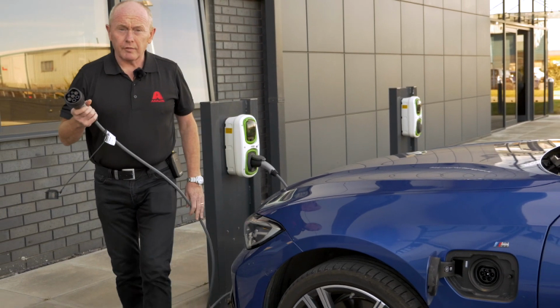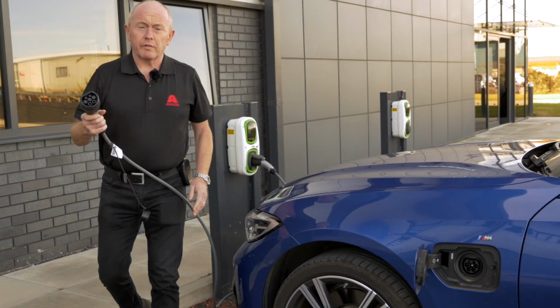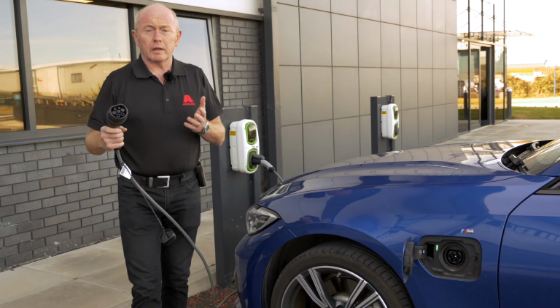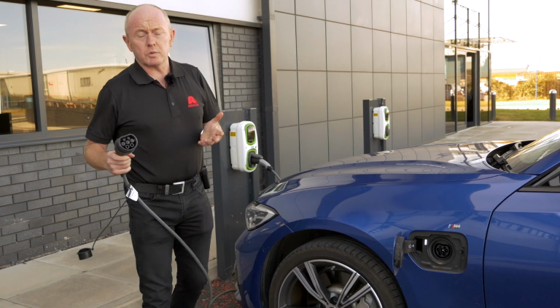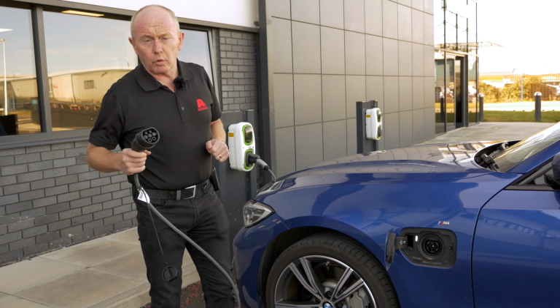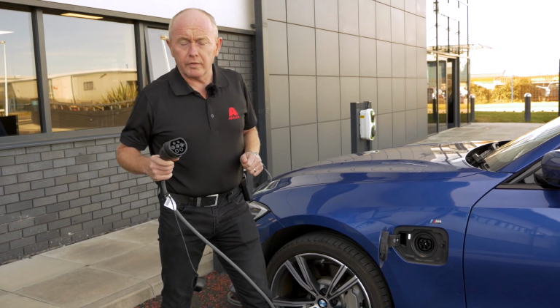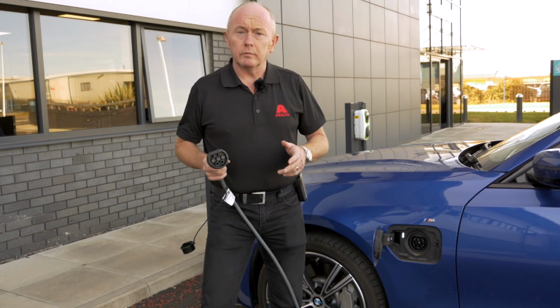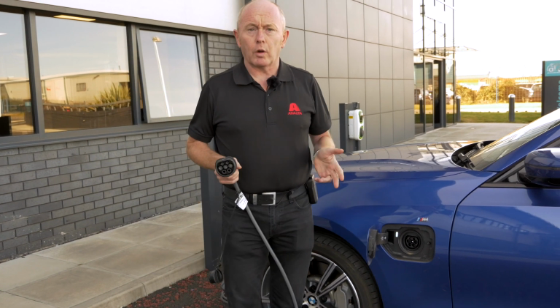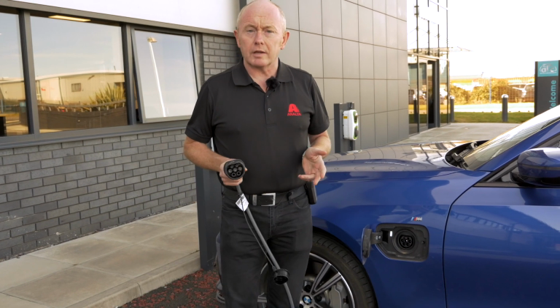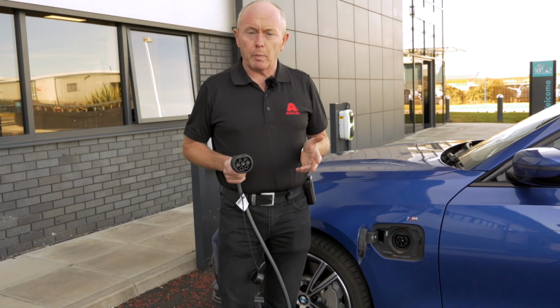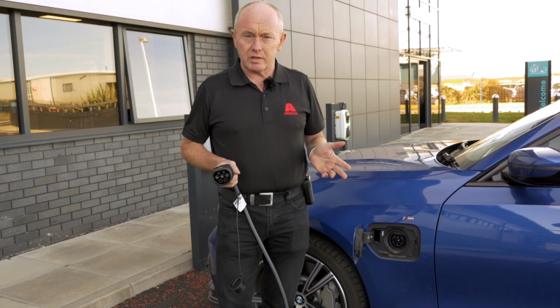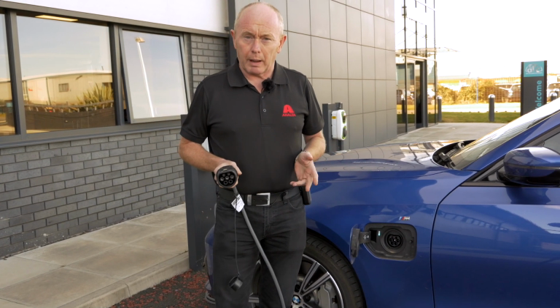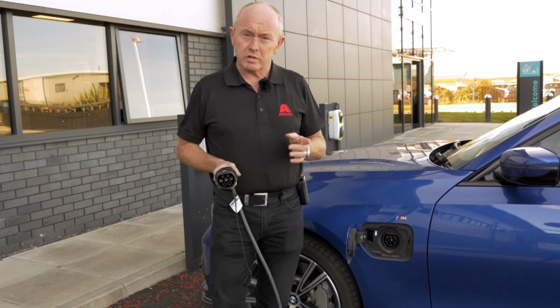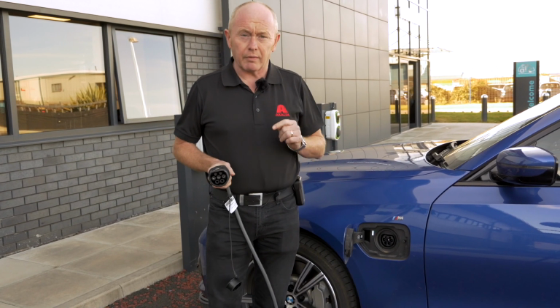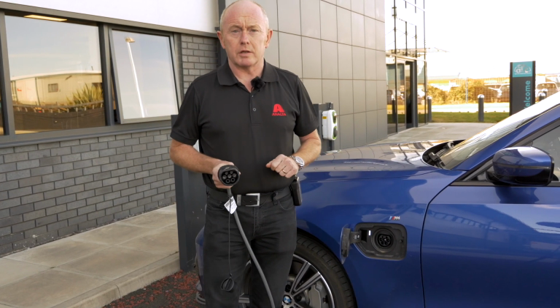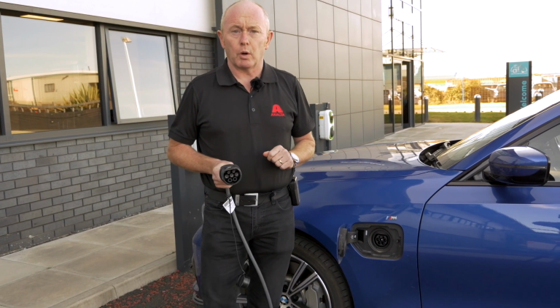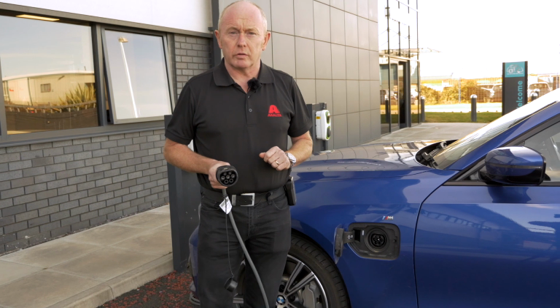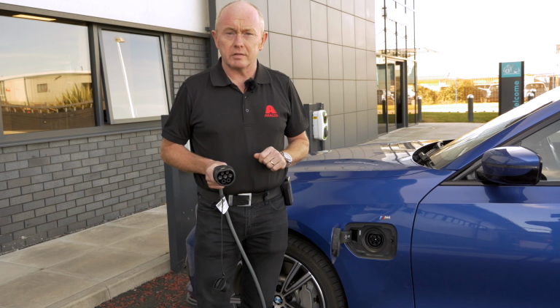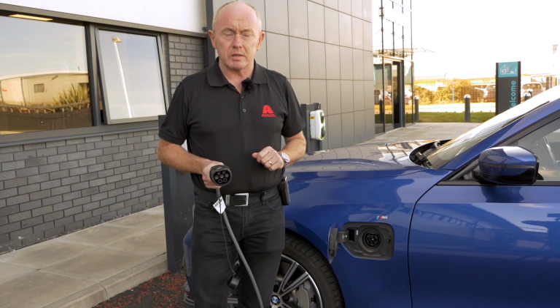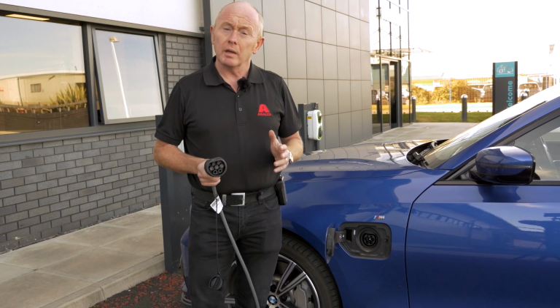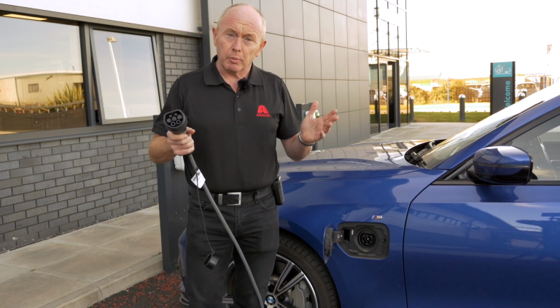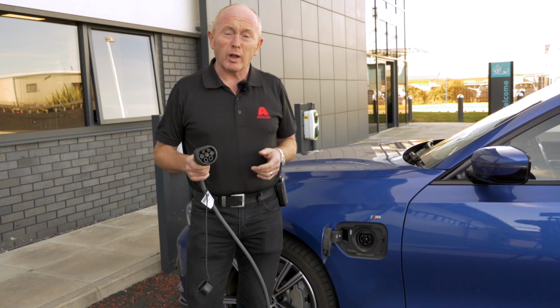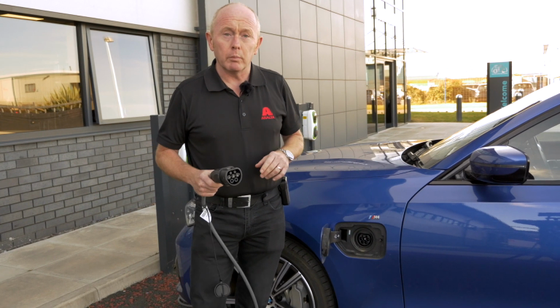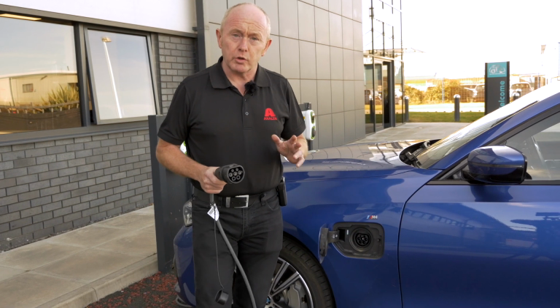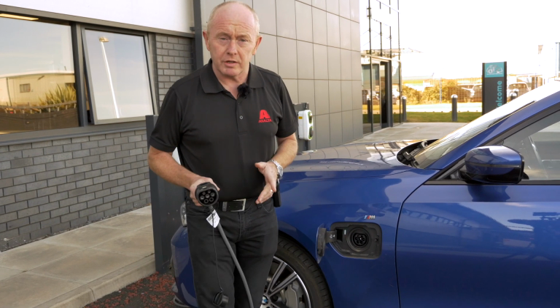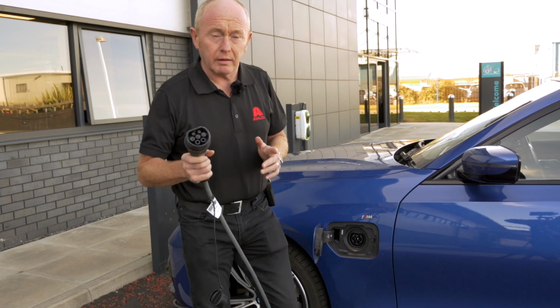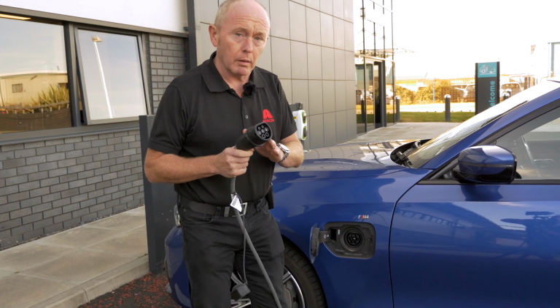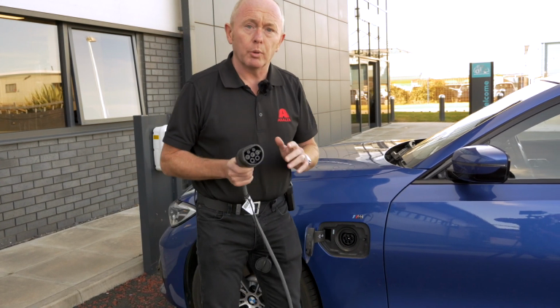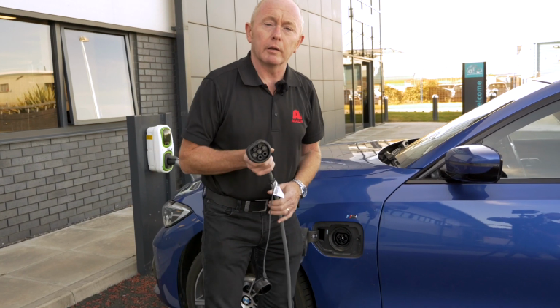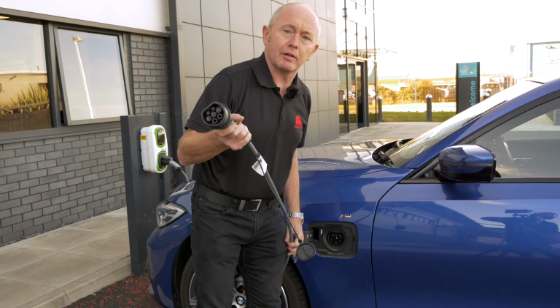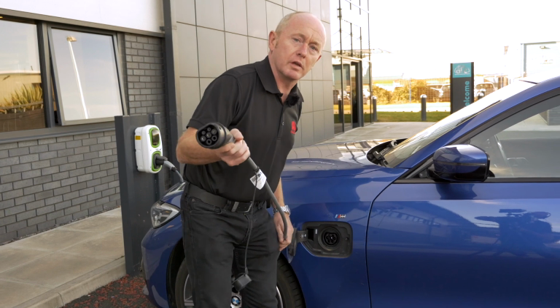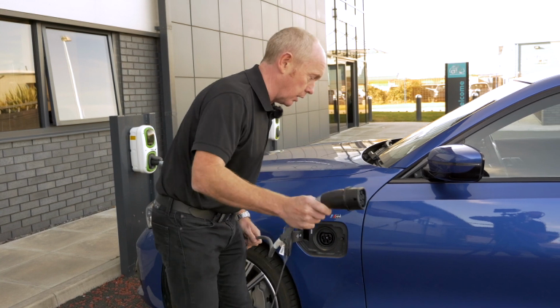Today I've come to one of our leading customers in the northwest of England, Farcoast Accident Repair Centre in Blackpool, to see how they manage this process on a day-to-day basis. Before I go in and meet body shop manager Dane, I'm just going to put a little bit of electricity in my car.